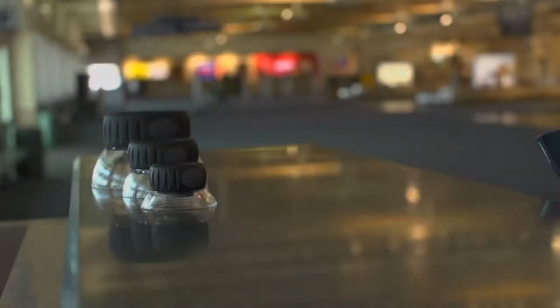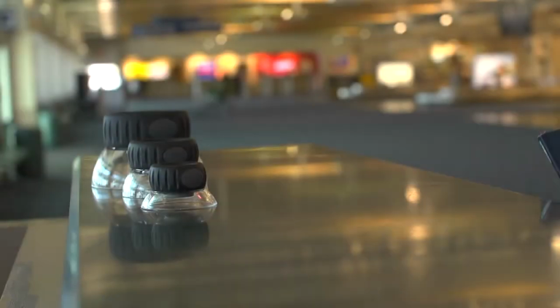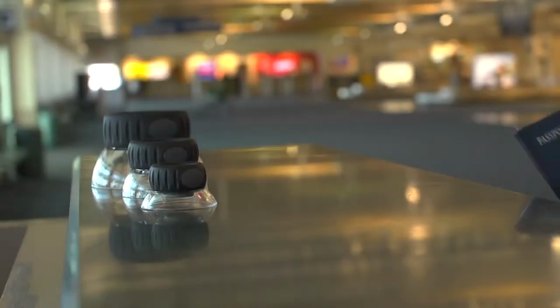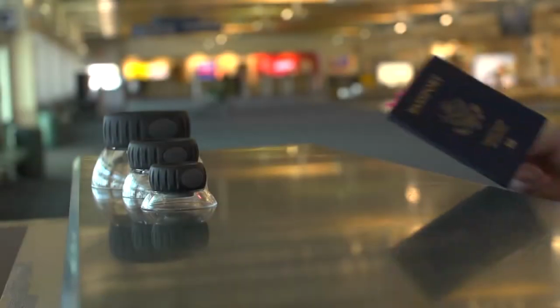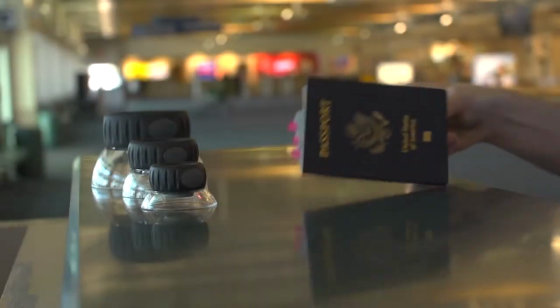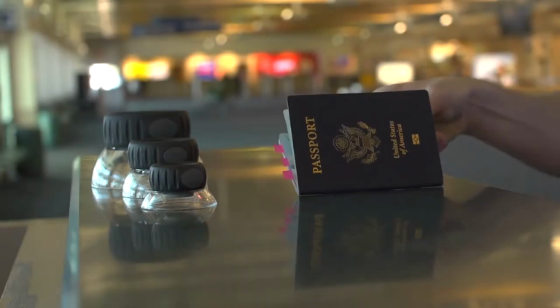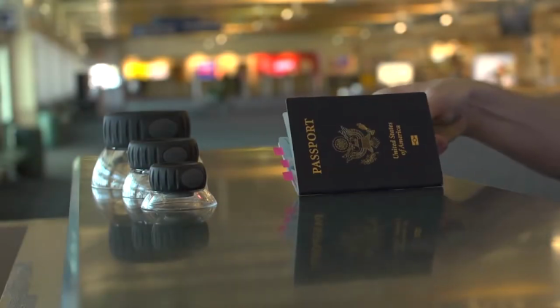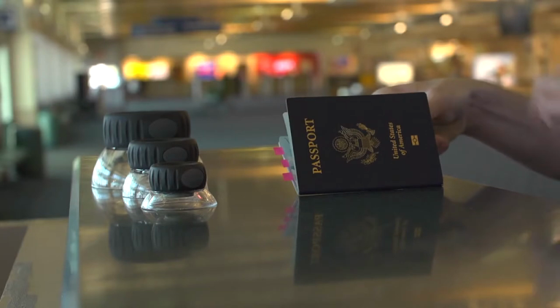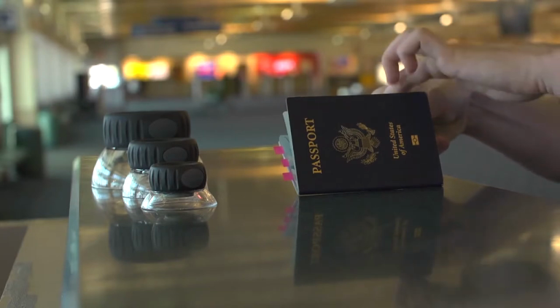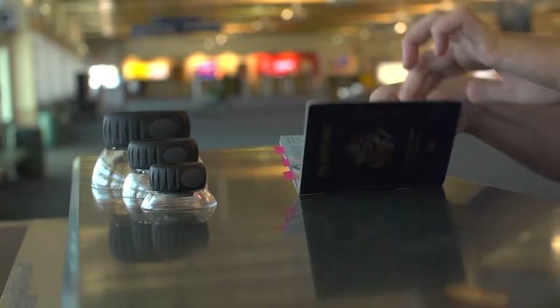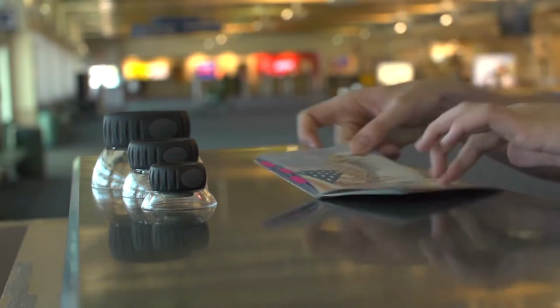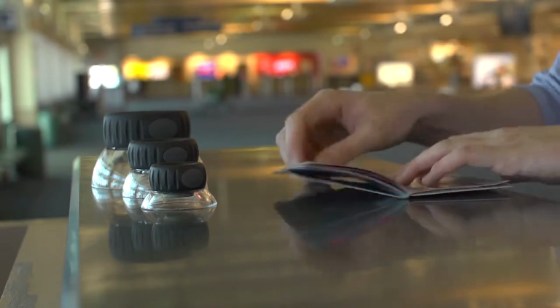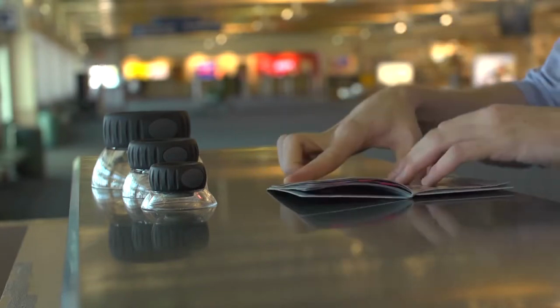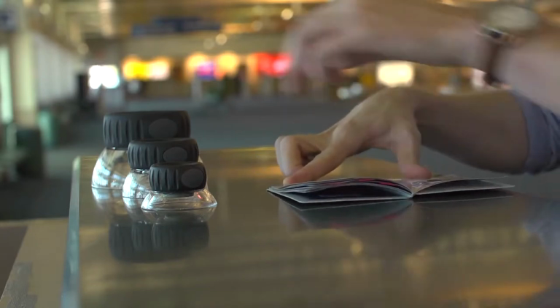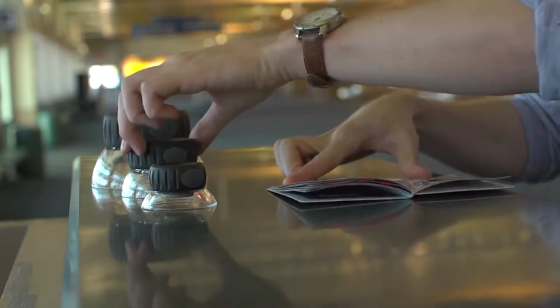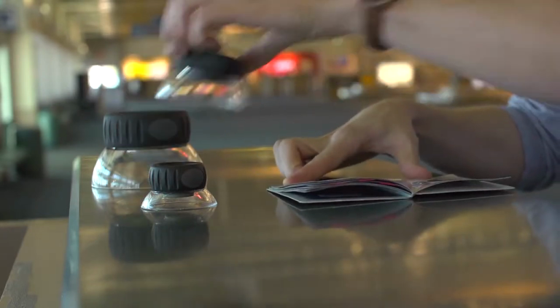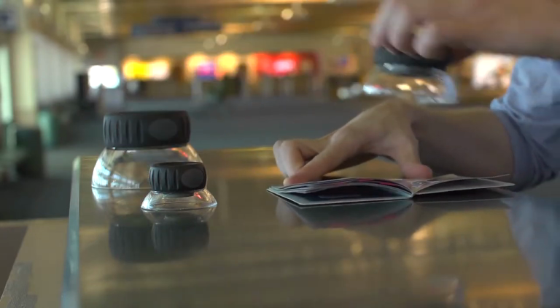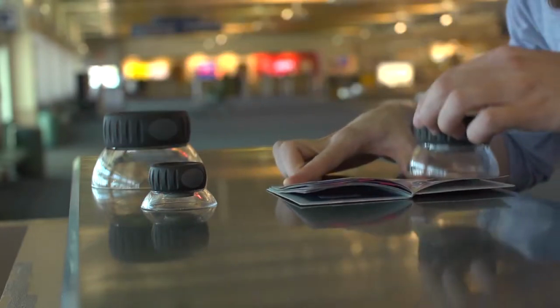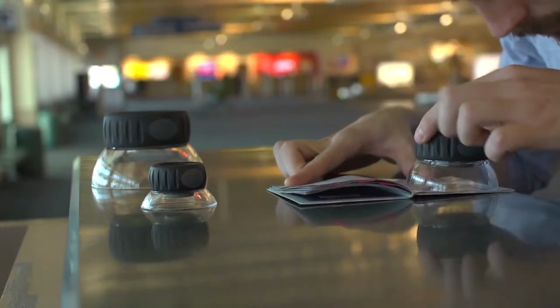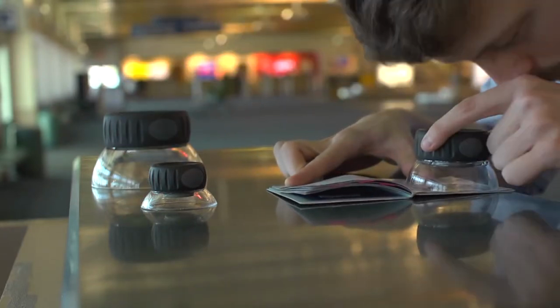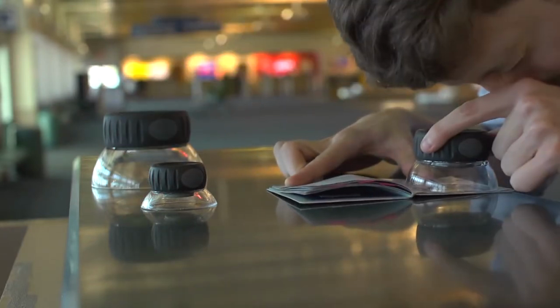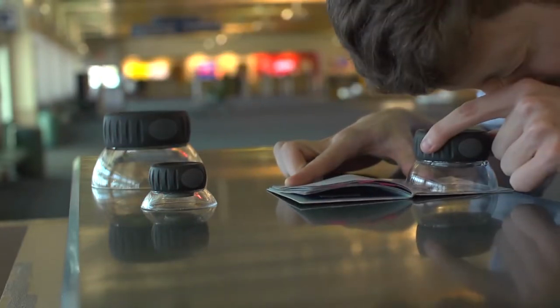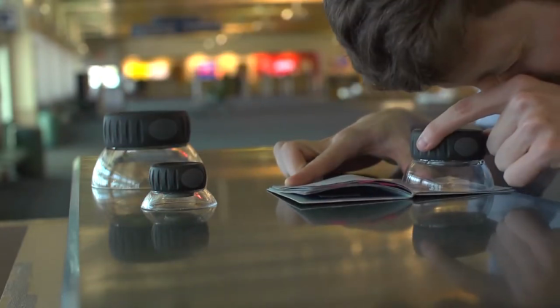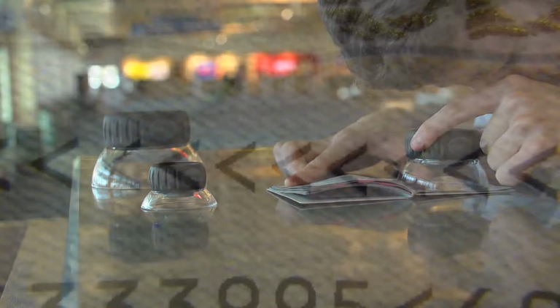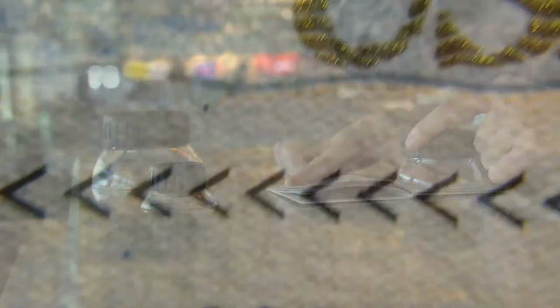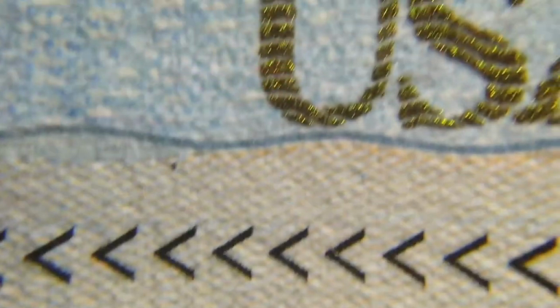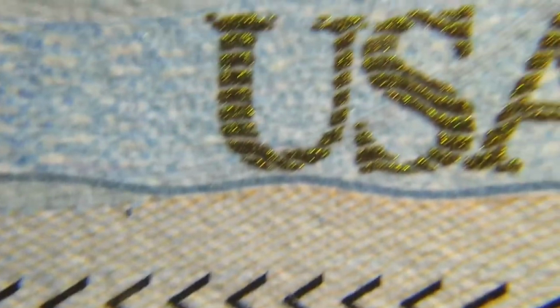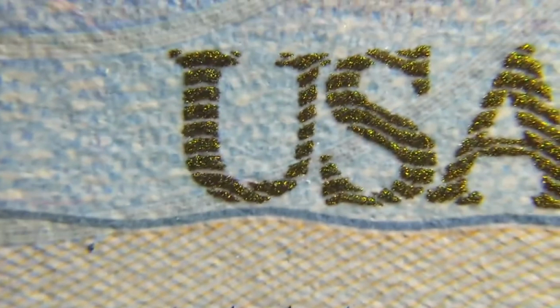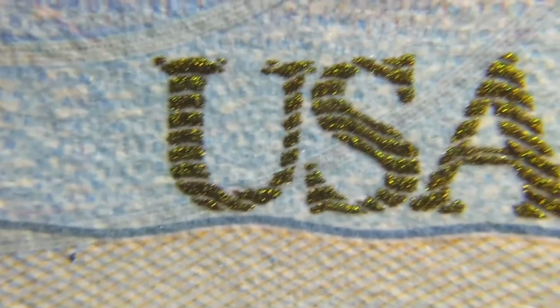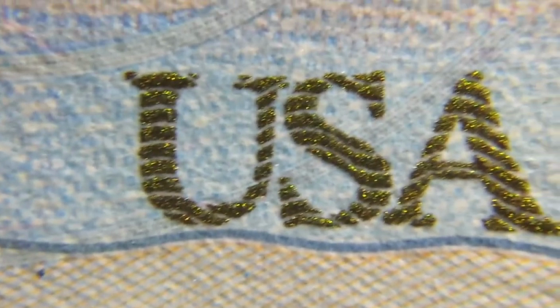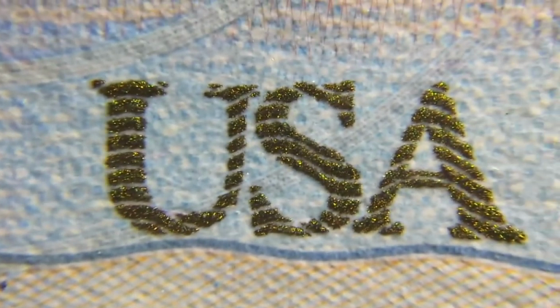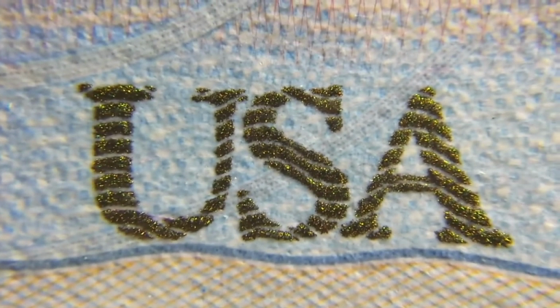At Carson we're known for the precision and quality of our optics. In fact, if you've ever seen TSA at an airport, you'll notice that they're using Carson loops in order to inspect passports and different forms of identification.